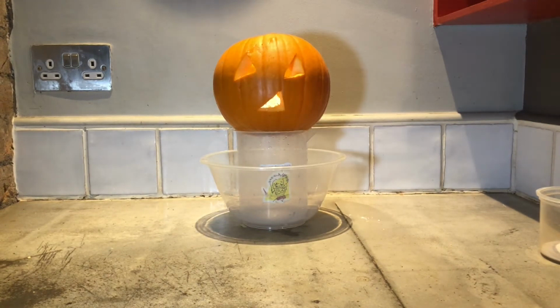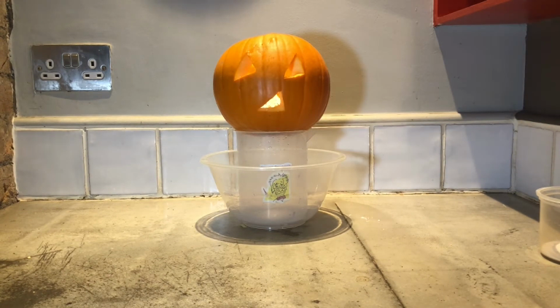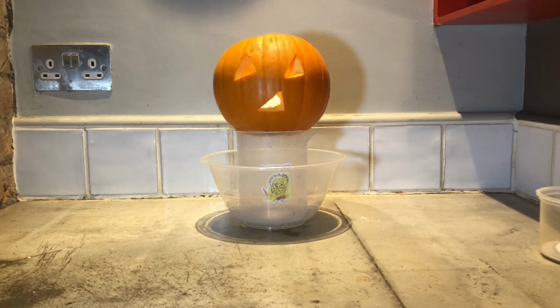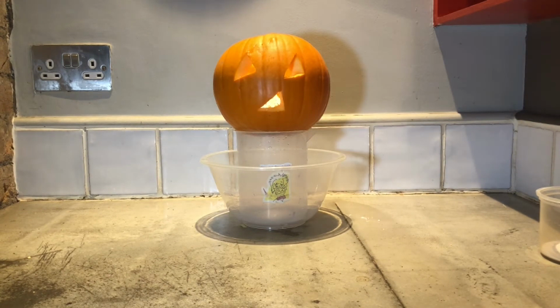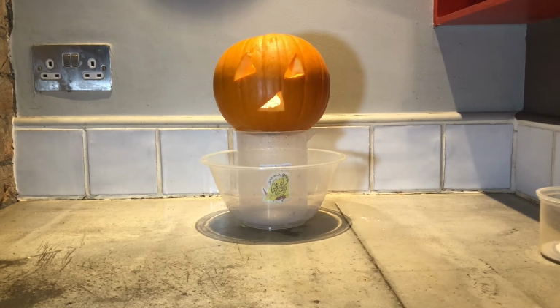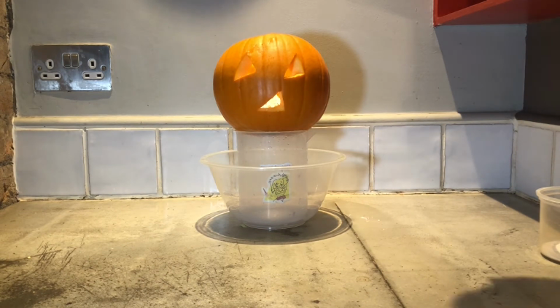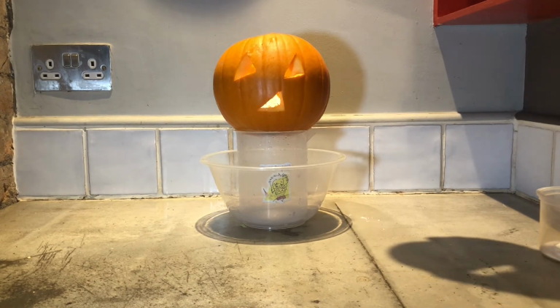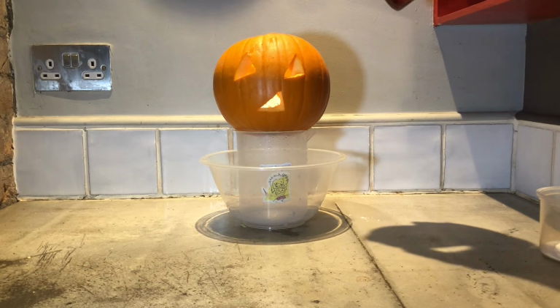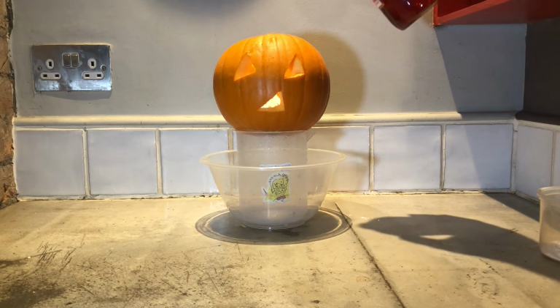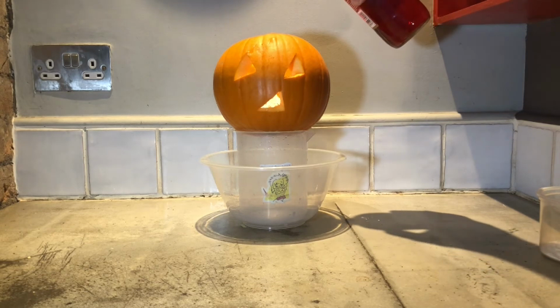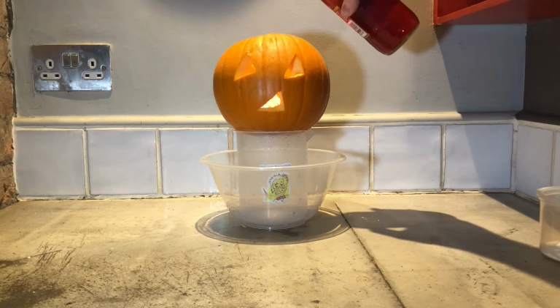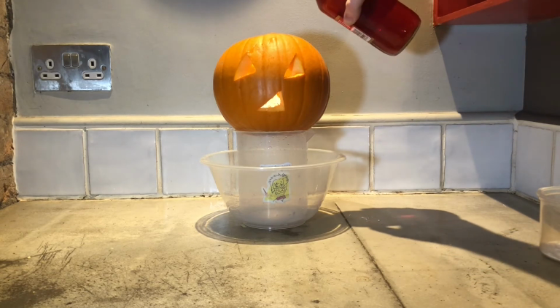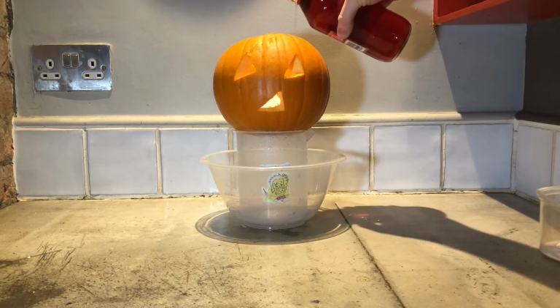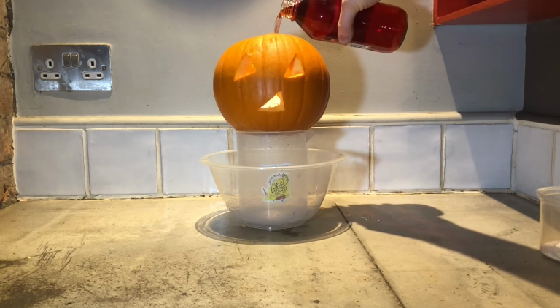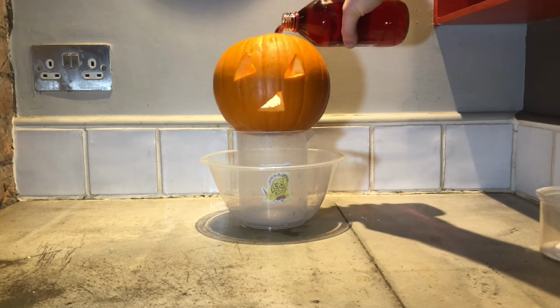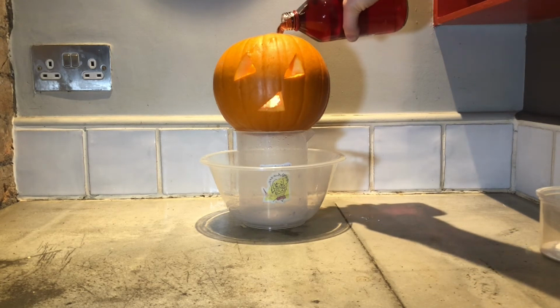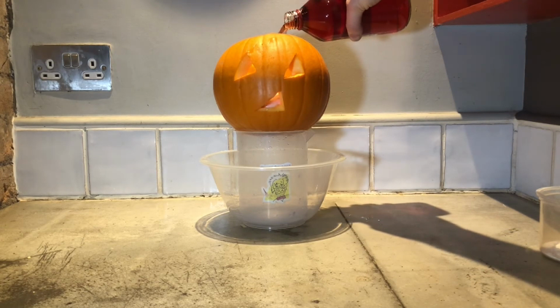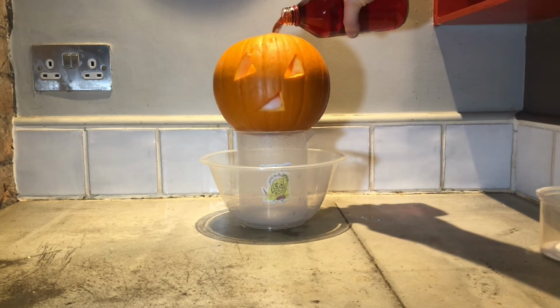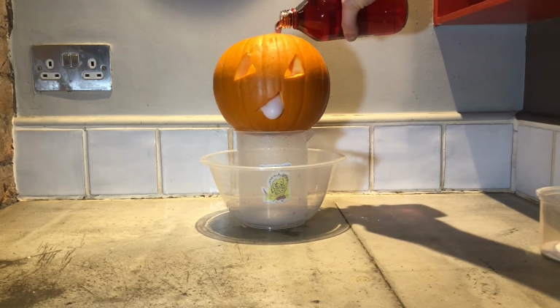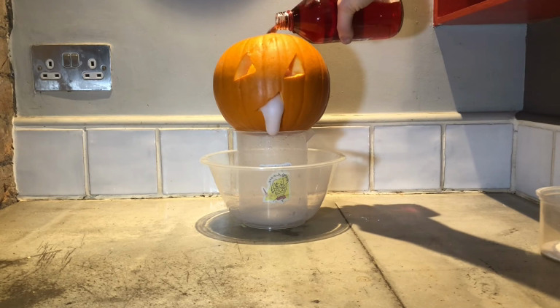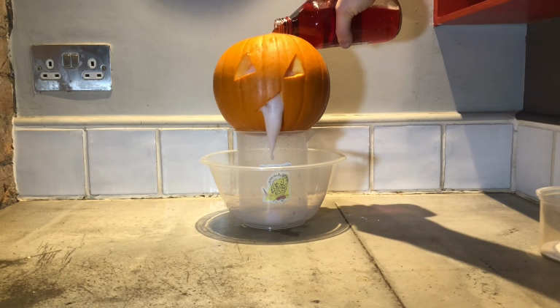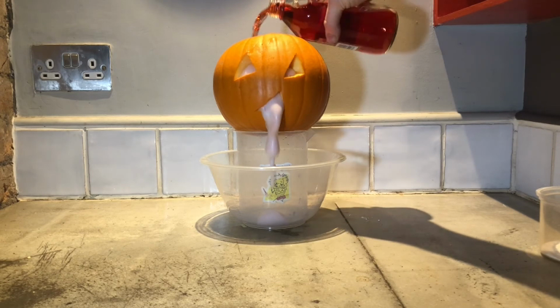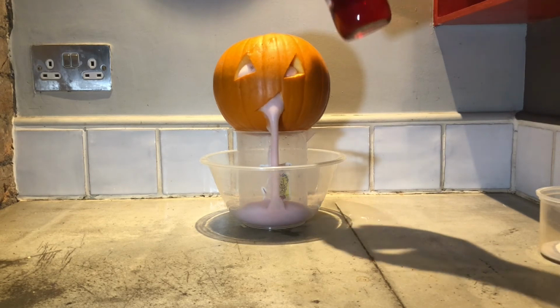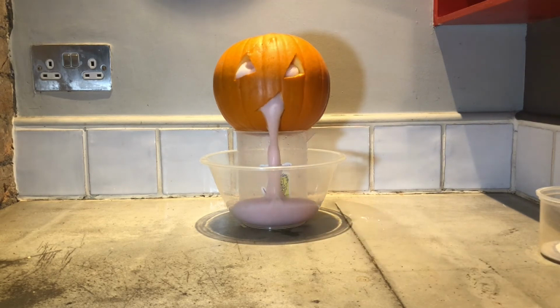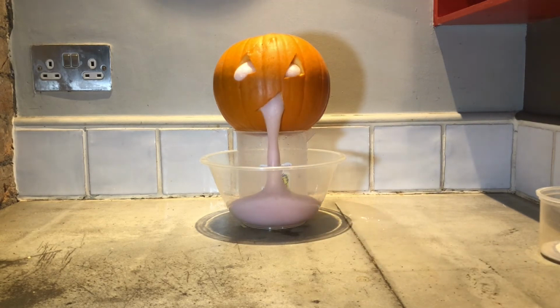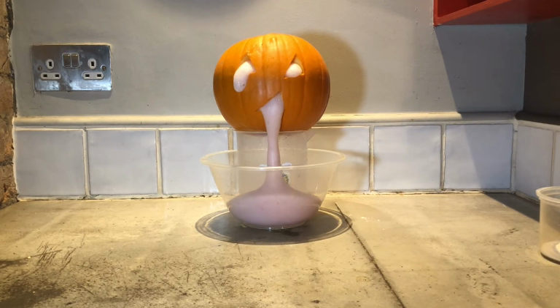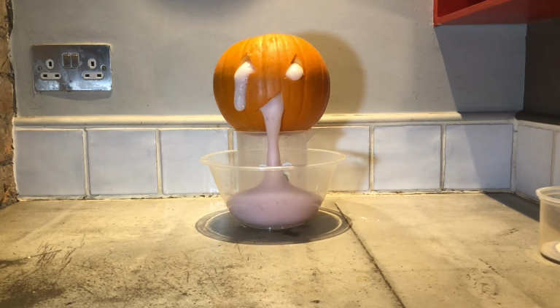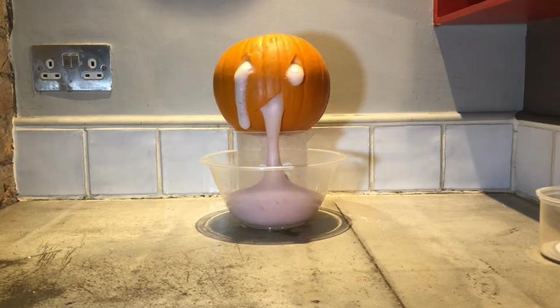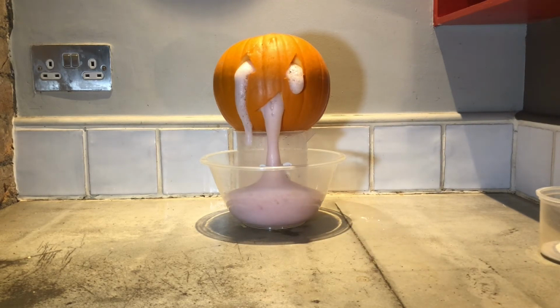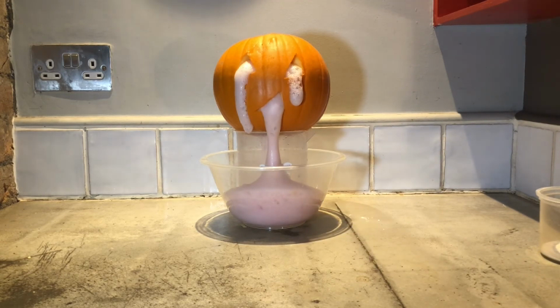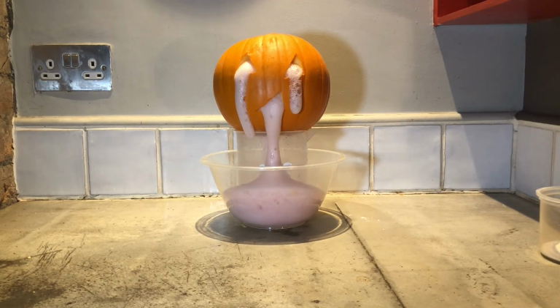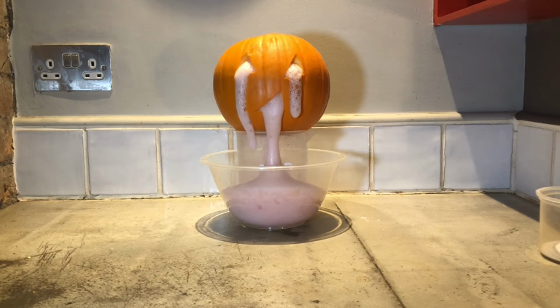Now you guys watch that pumpkin. Watch what happens. Ready? Three, two, one. Can you see that? We've got an erupting pumpkin!